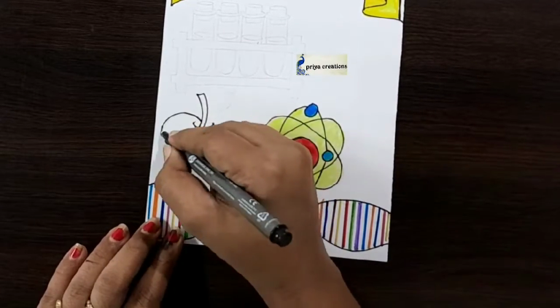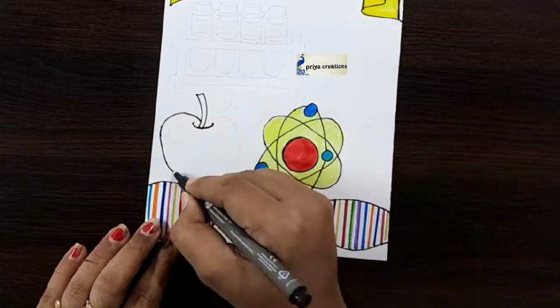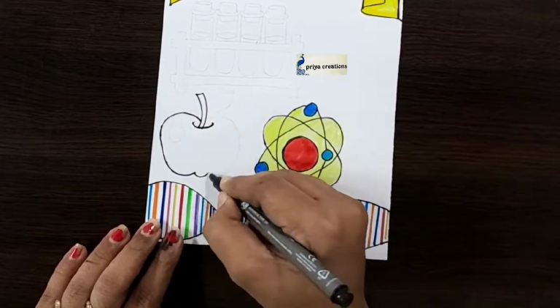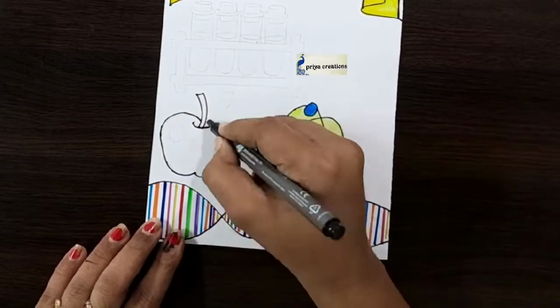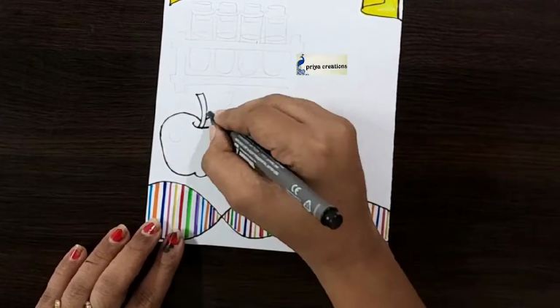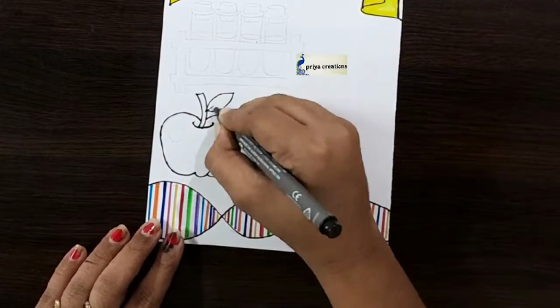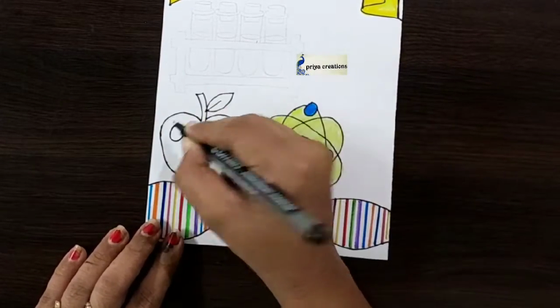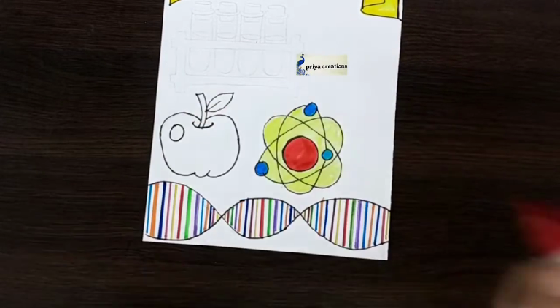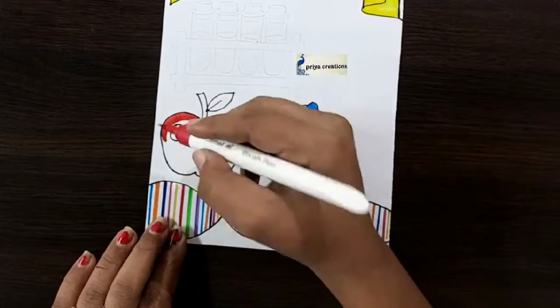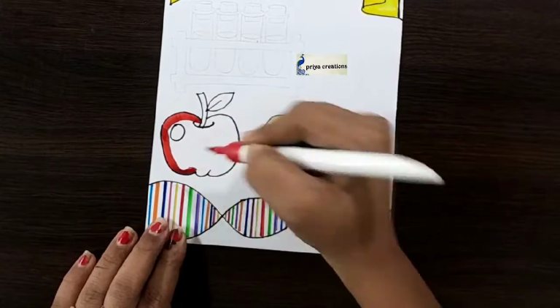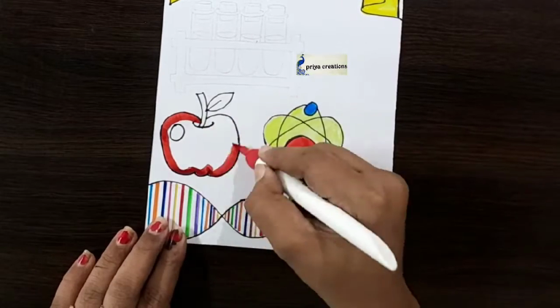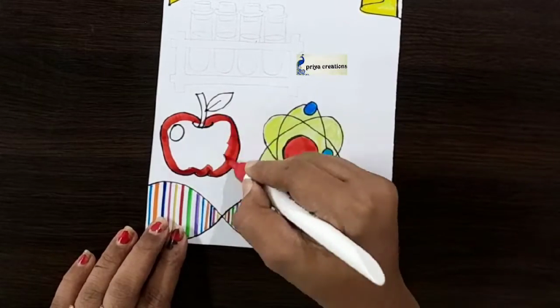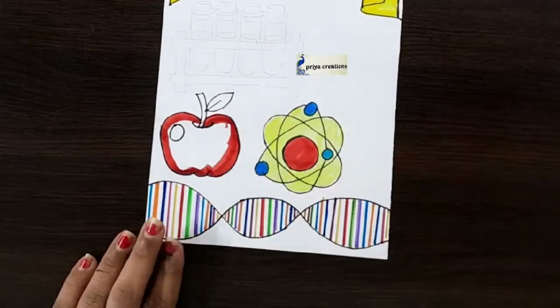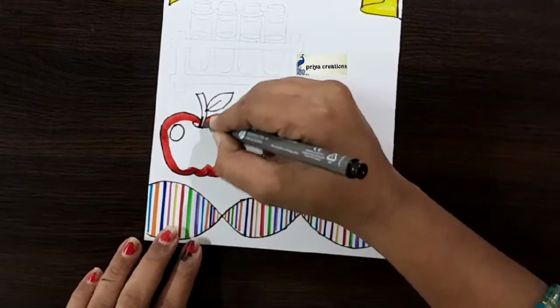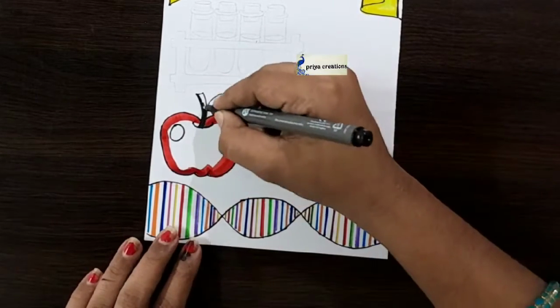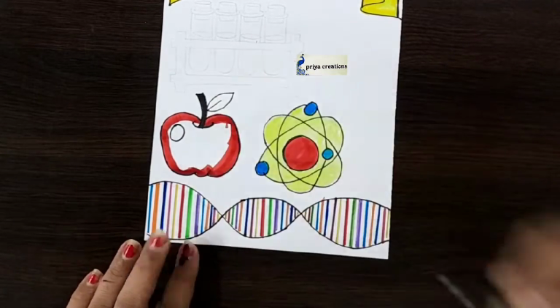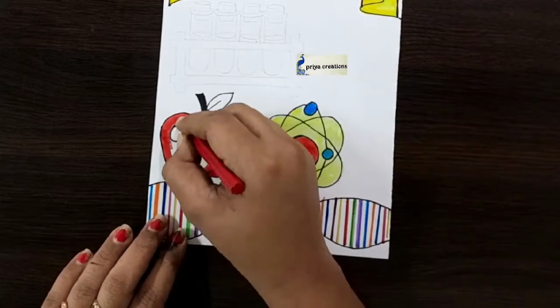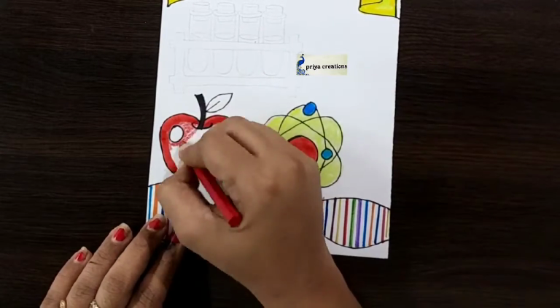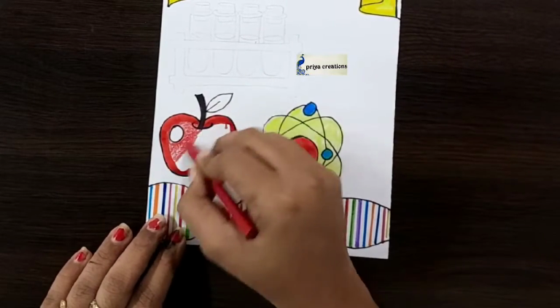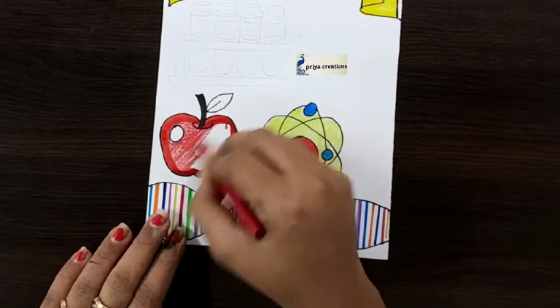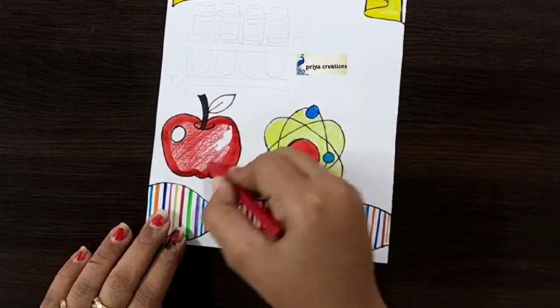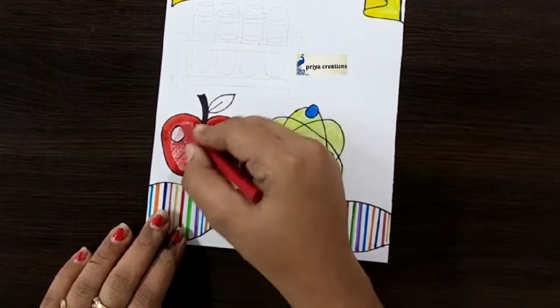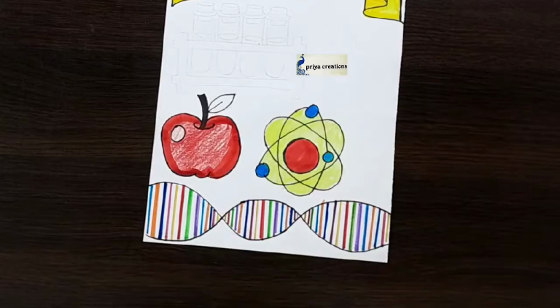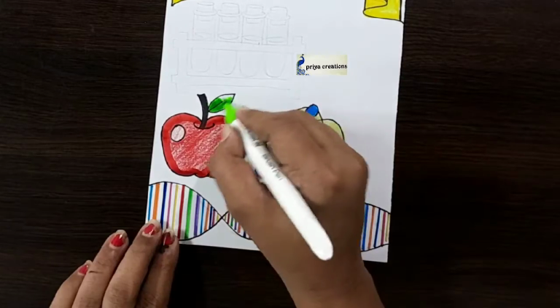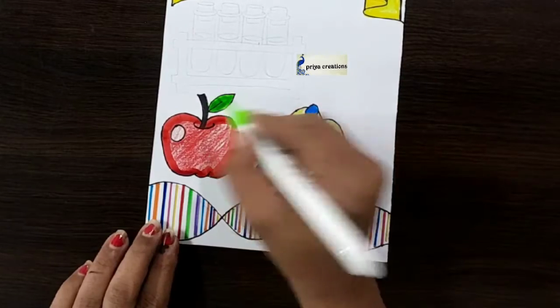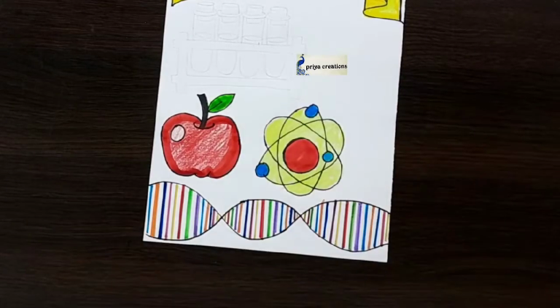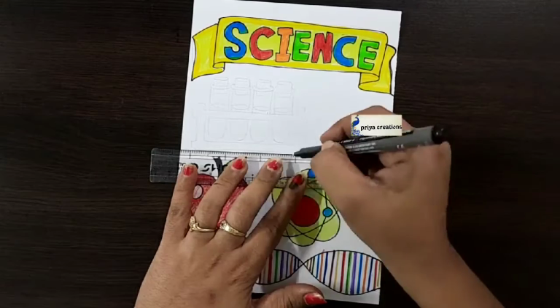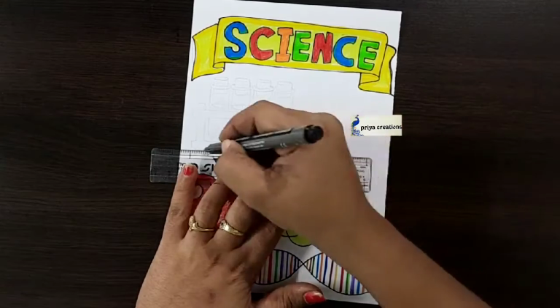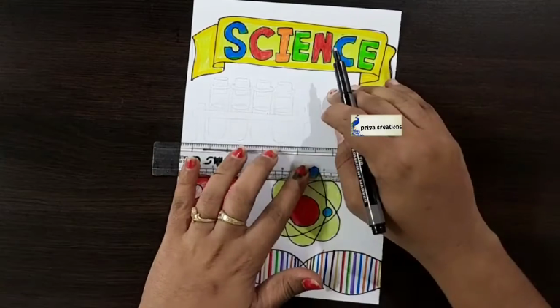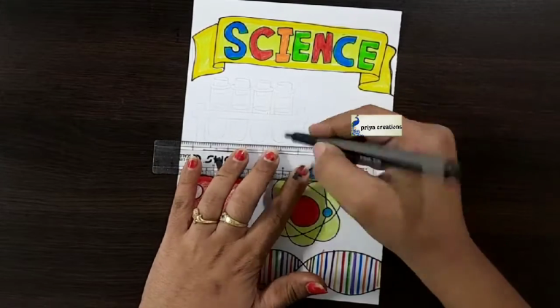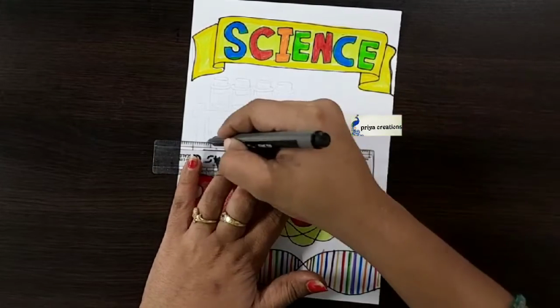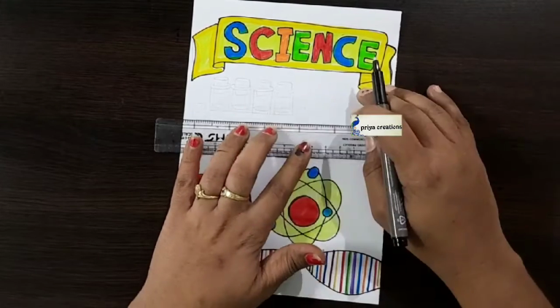I am using black color marker pen — draw the apple shape like this. Fill this middle space with red color brush pen. Now I am using red color crayon, fill like this. This is green color brush pen.